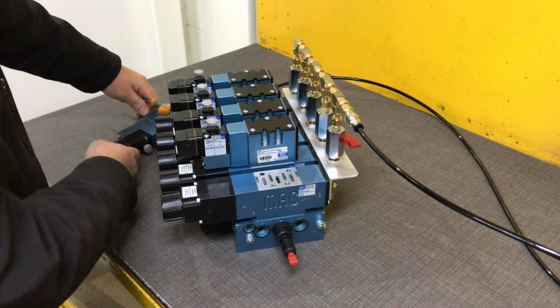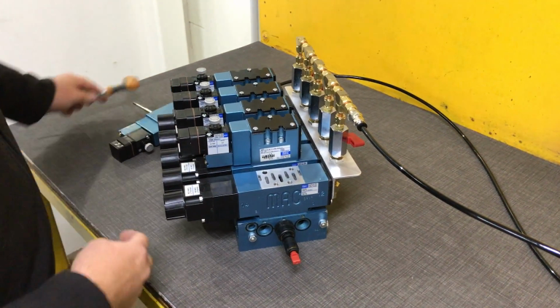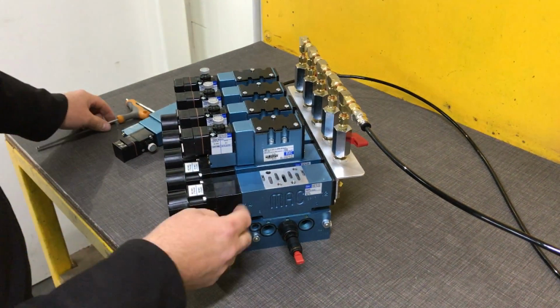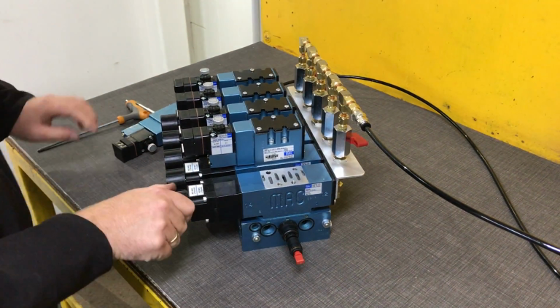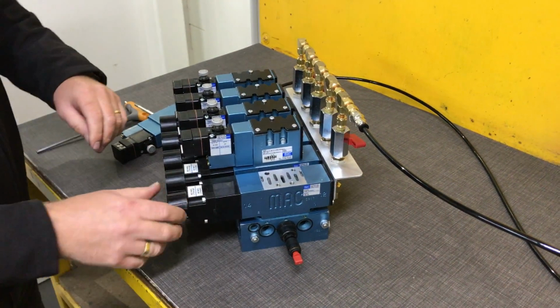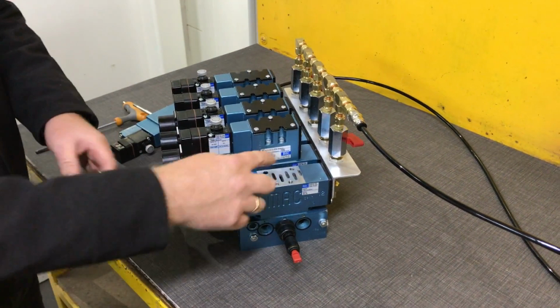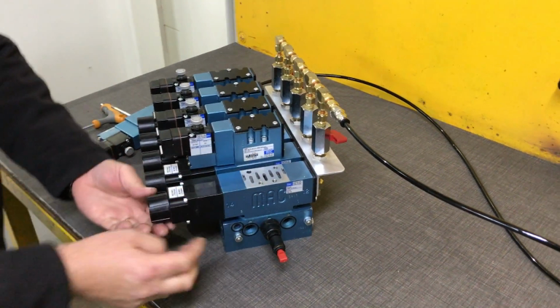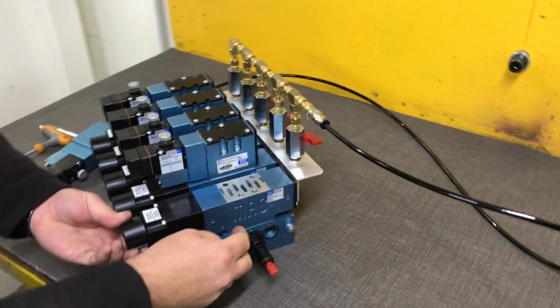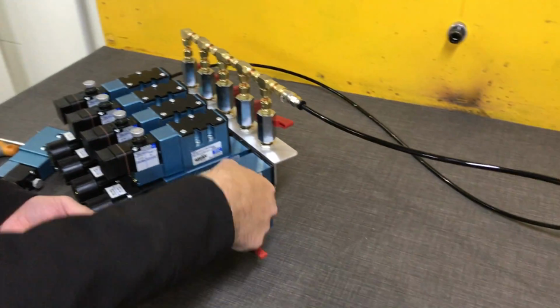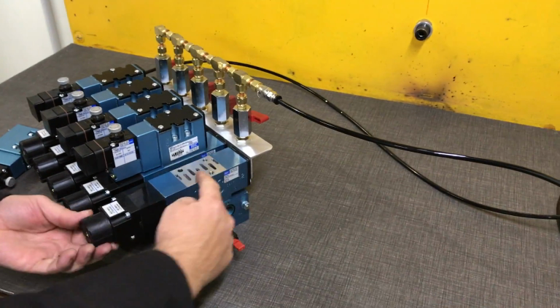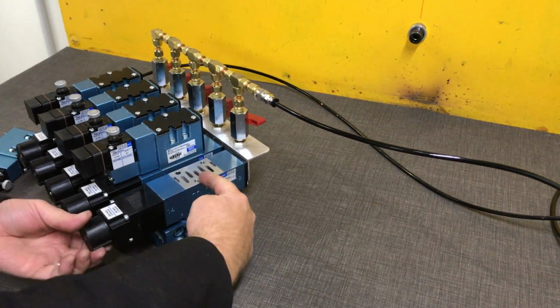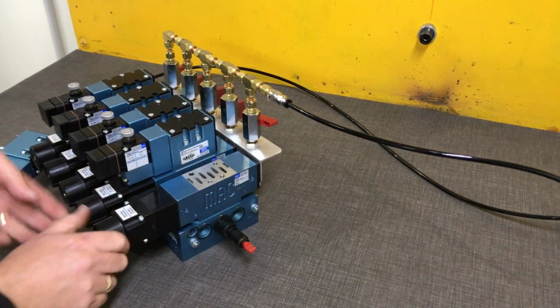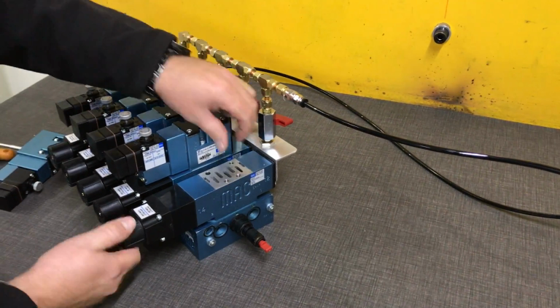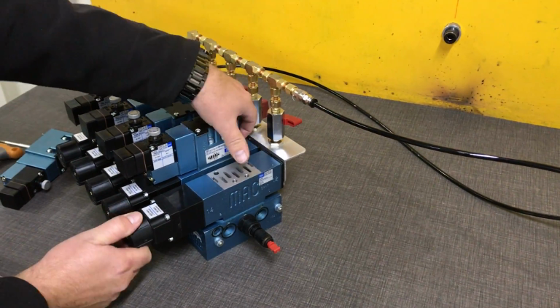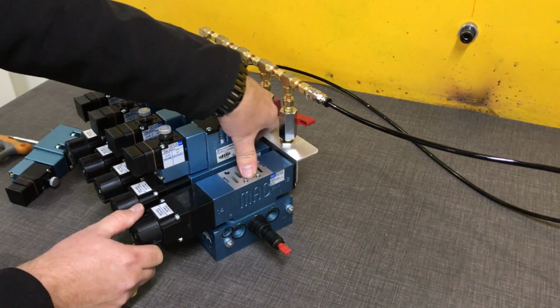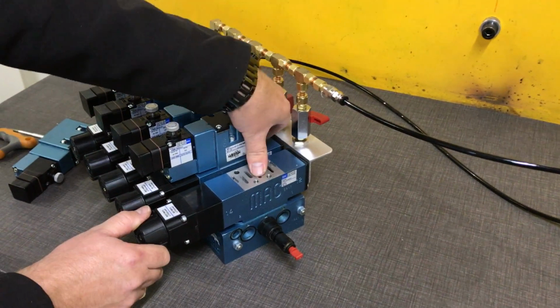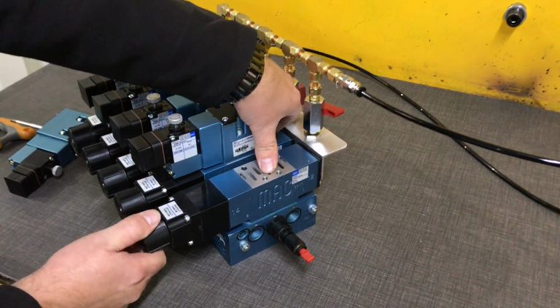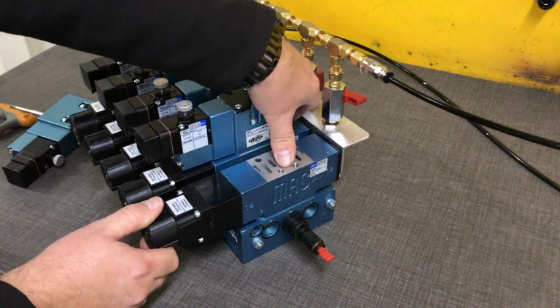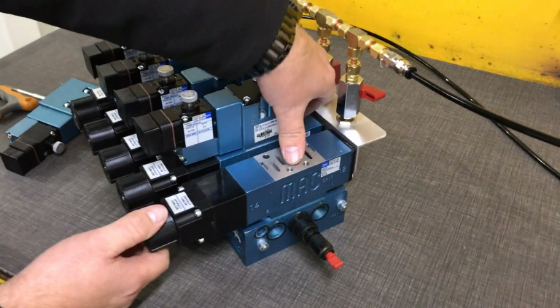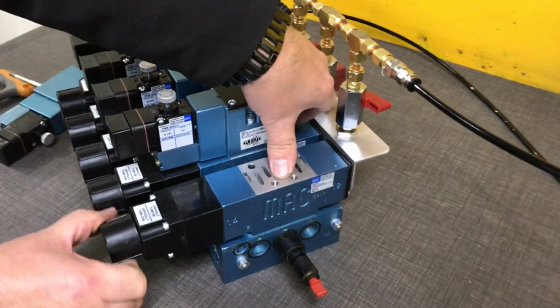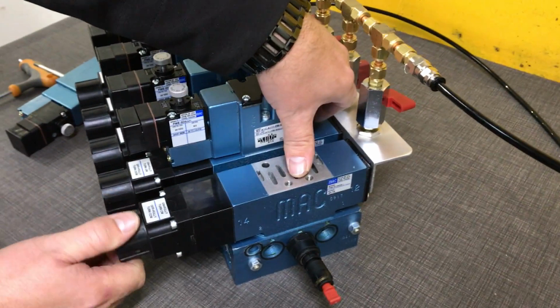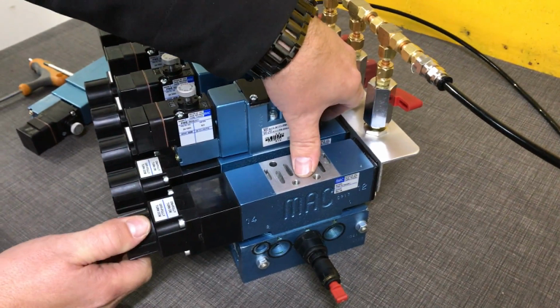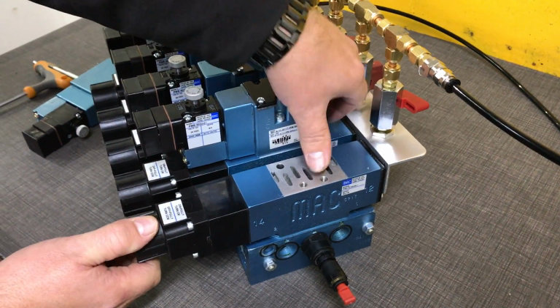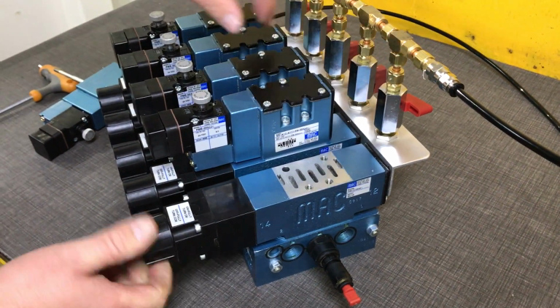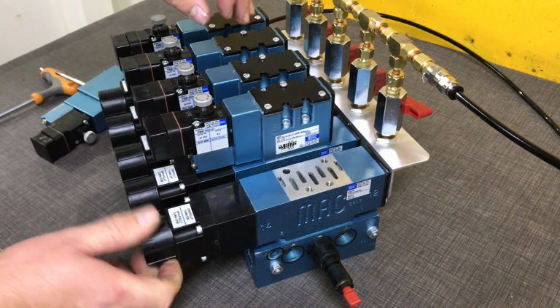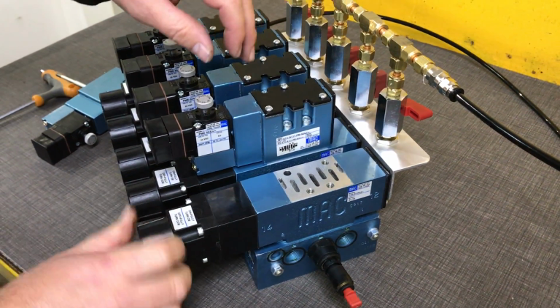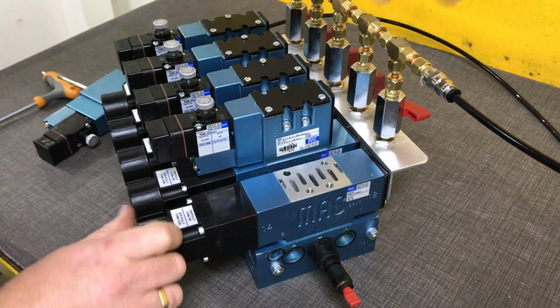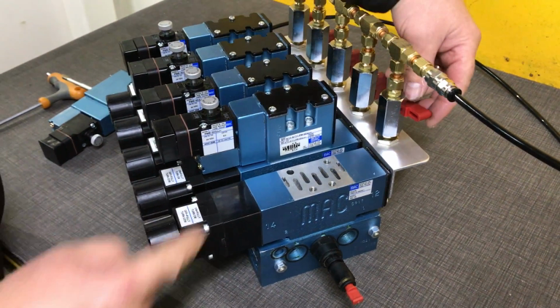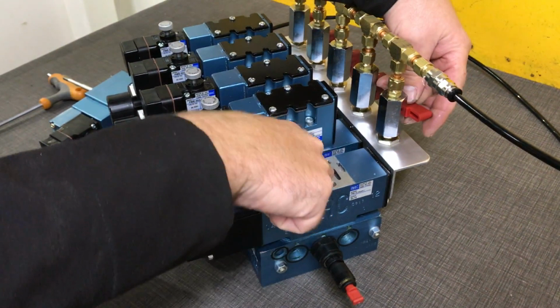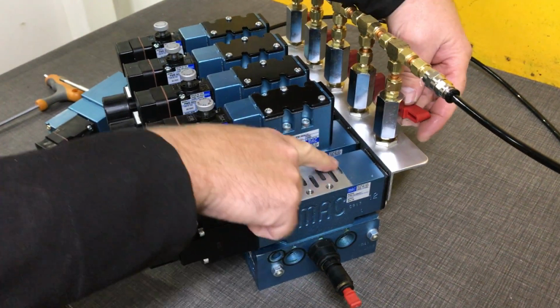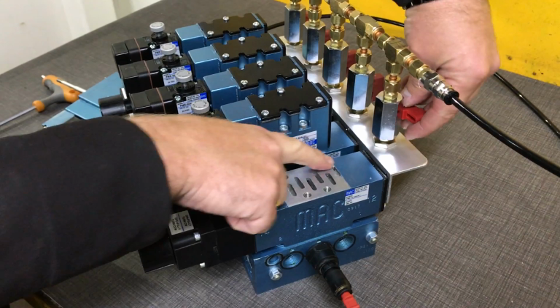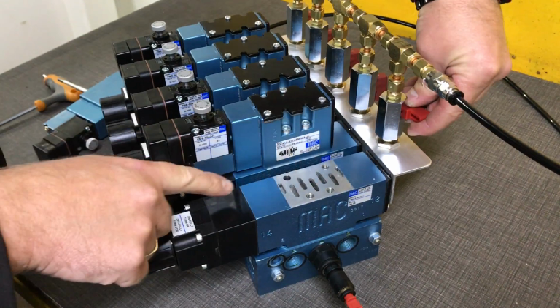Now the valve's removed. If we turn on our main air, you'll see it coming out of the main pressure port there. Or our pilot air through the back pilot port.